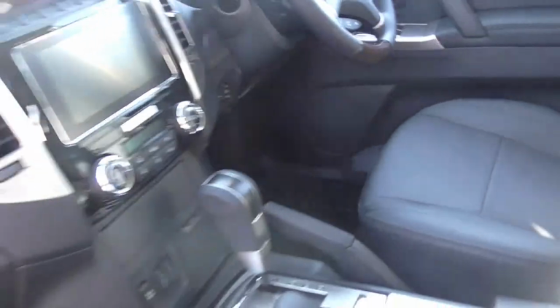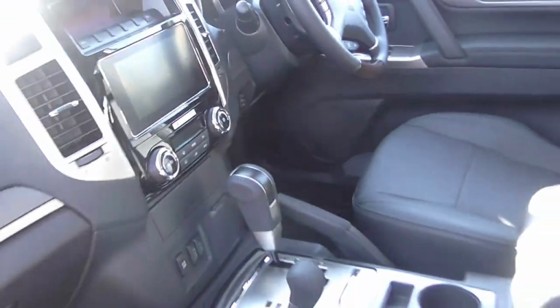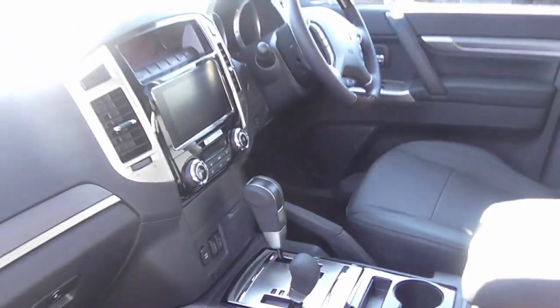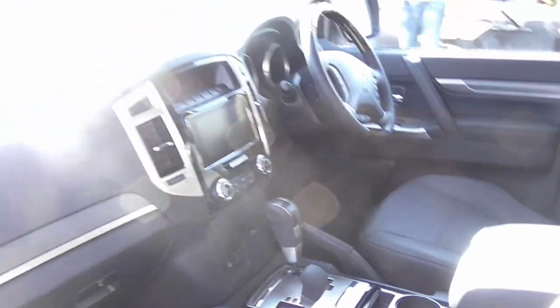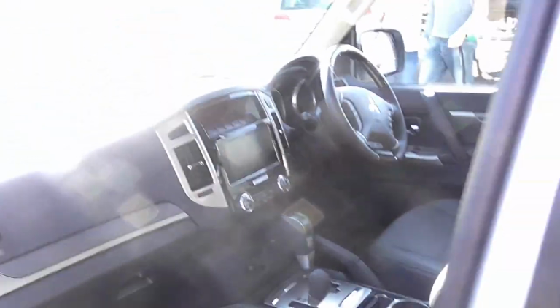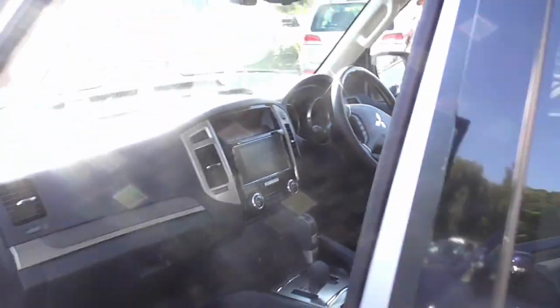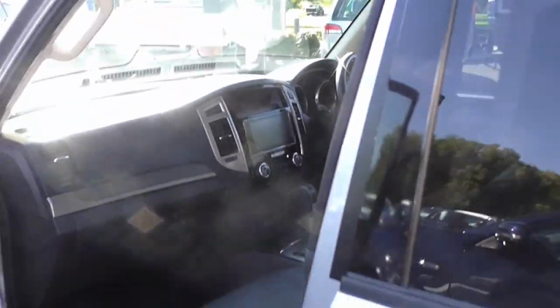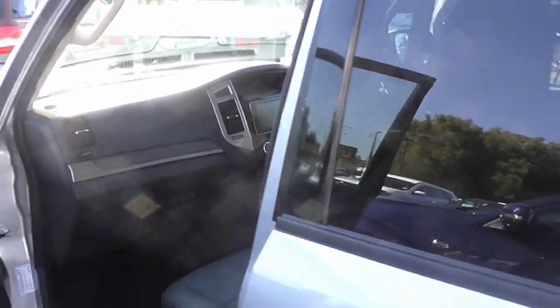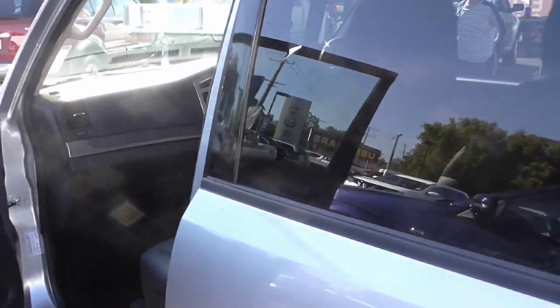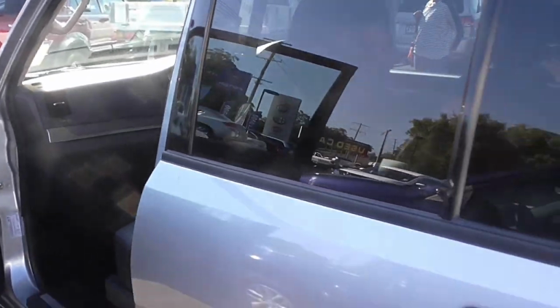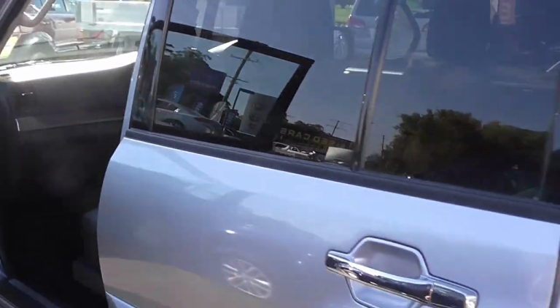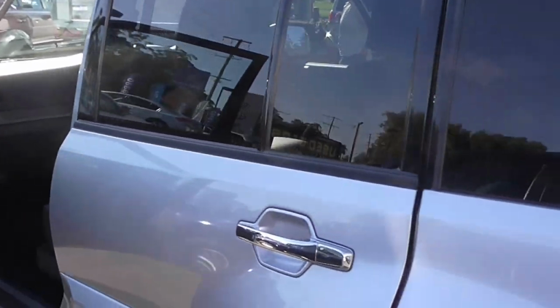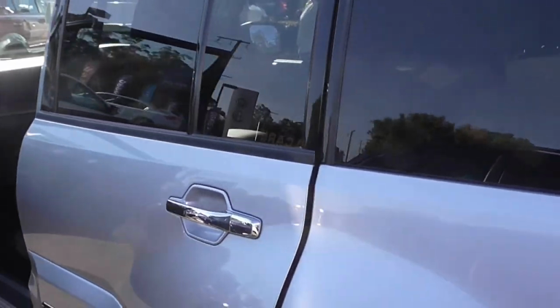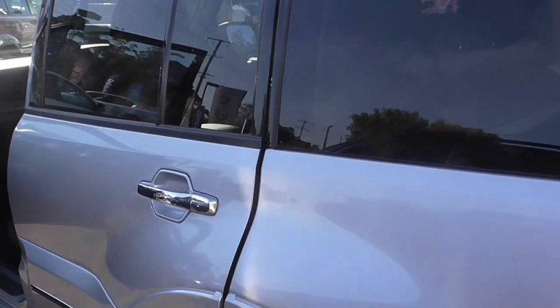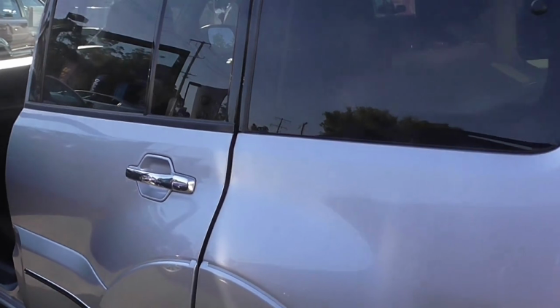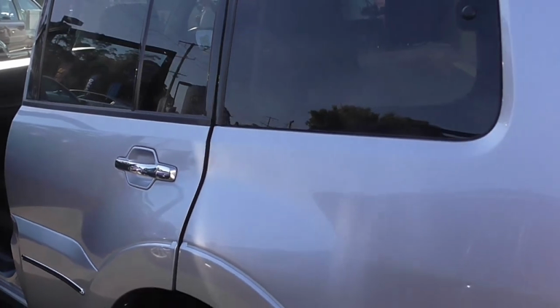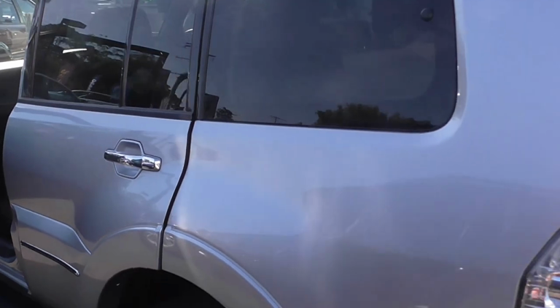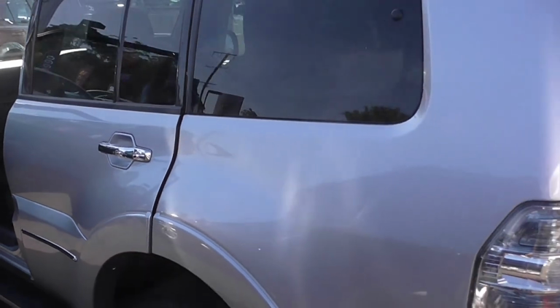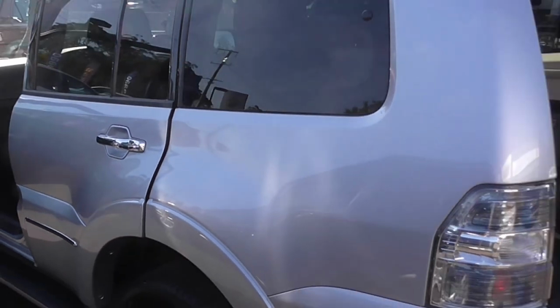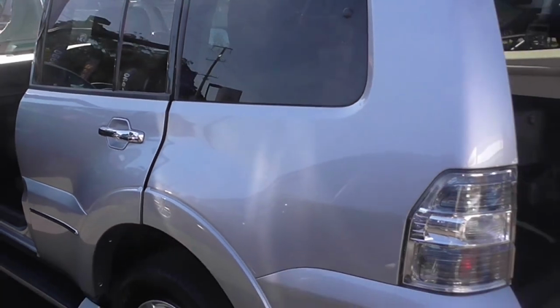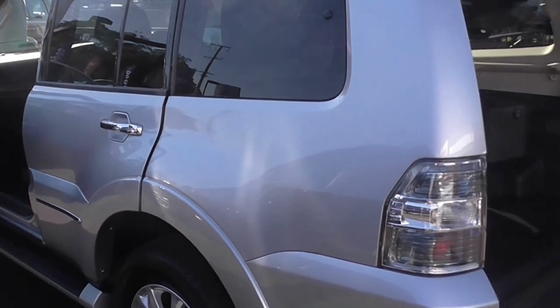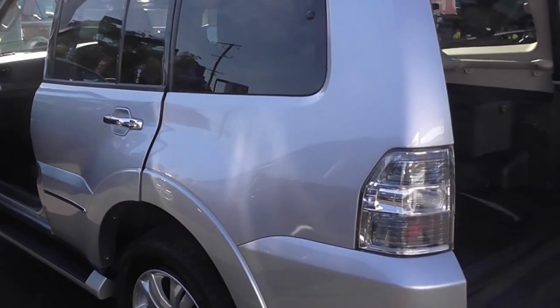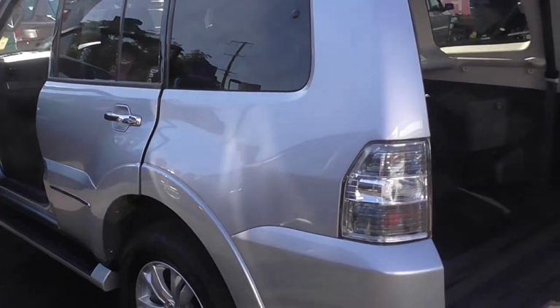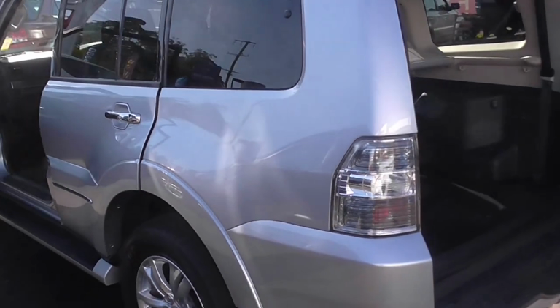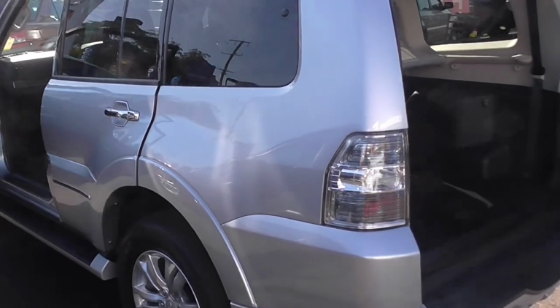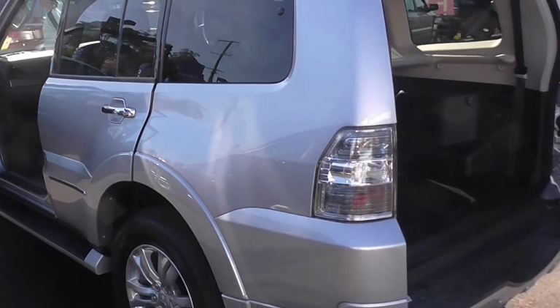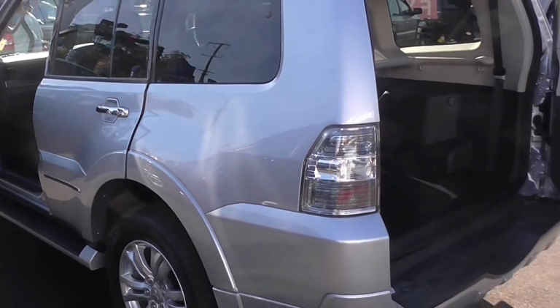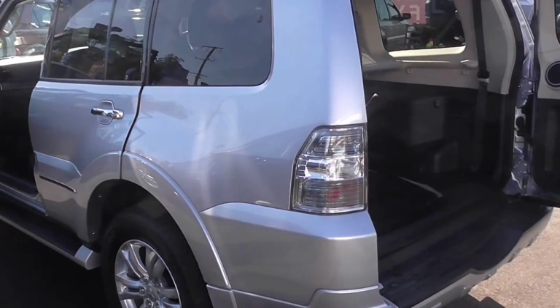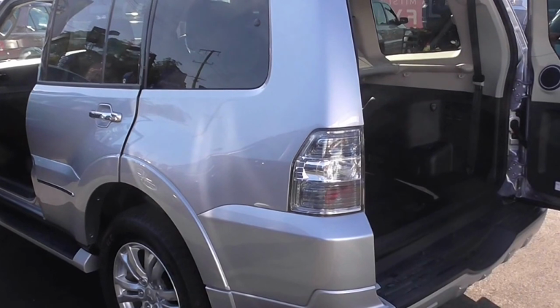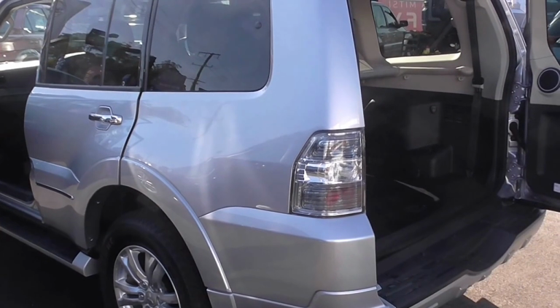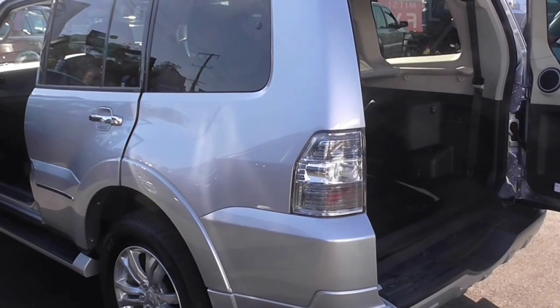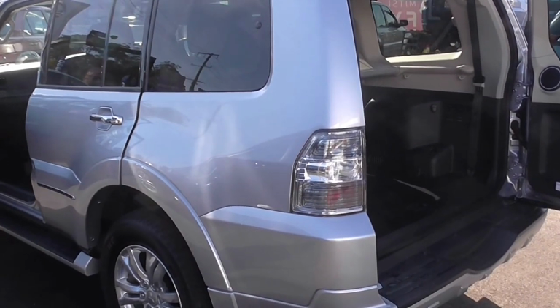Thanks for your inquiry on our Mitsubishi Pajero. If you'd like to know more or about our fantastic finance options, please give us a call at 5441-9500. Thanks.